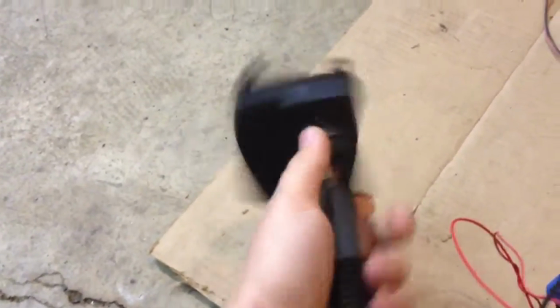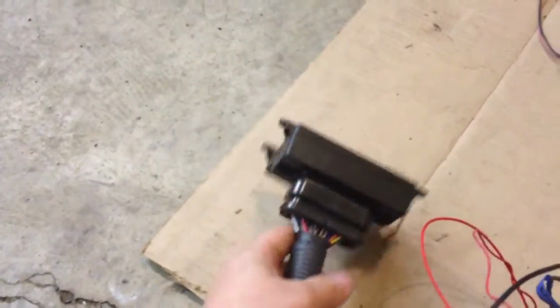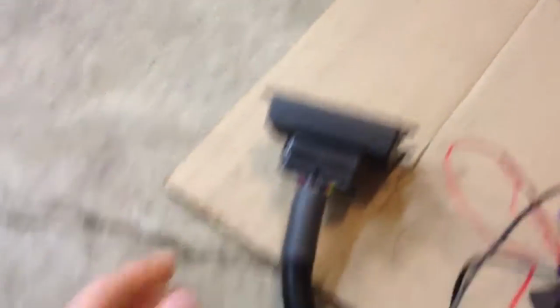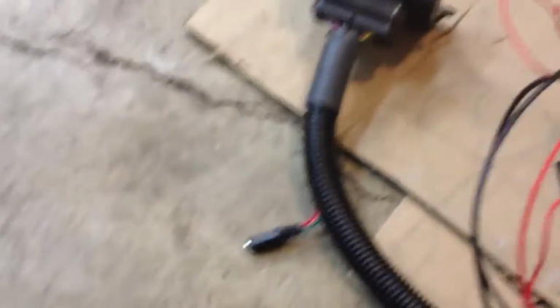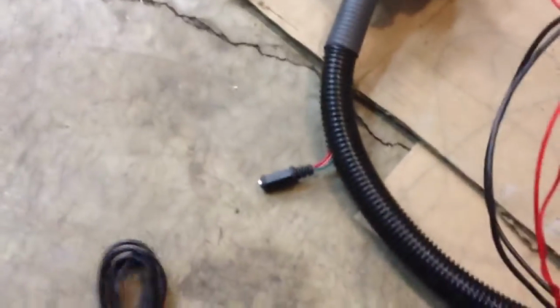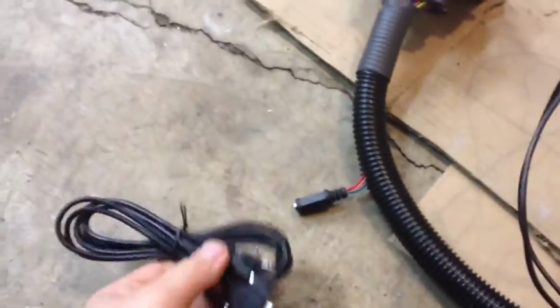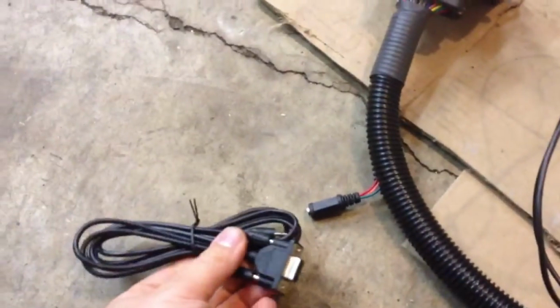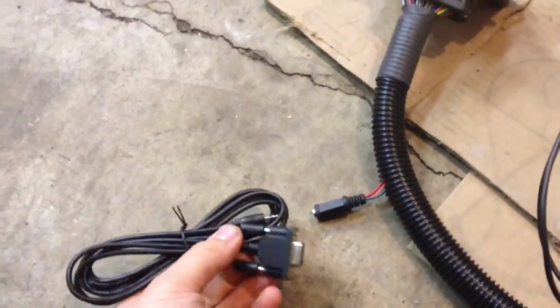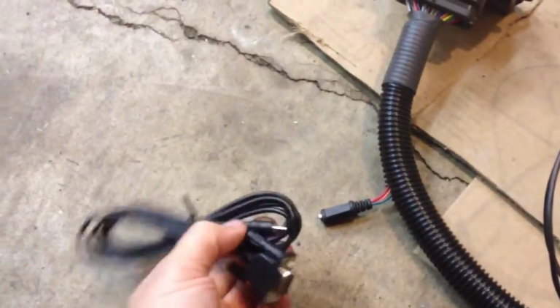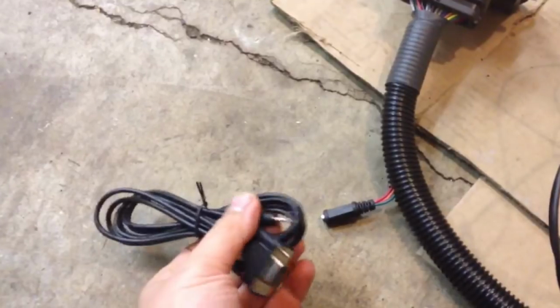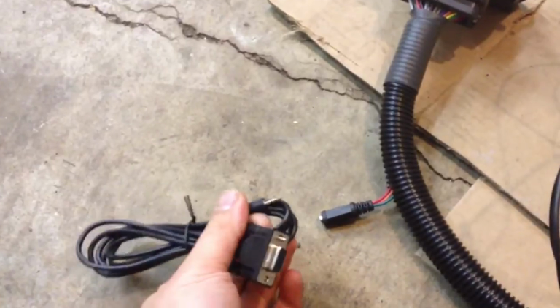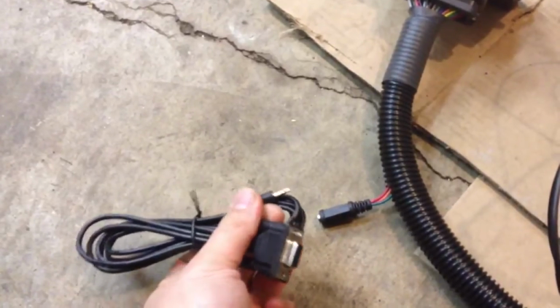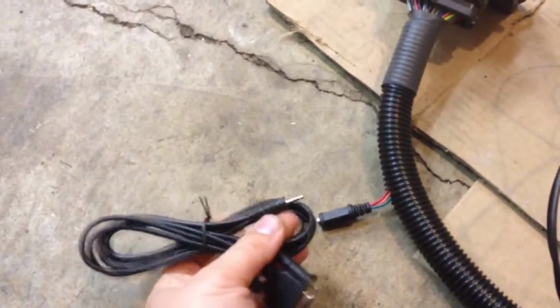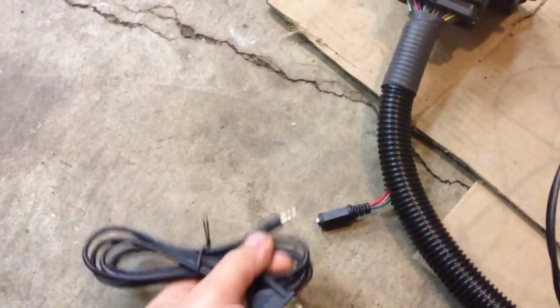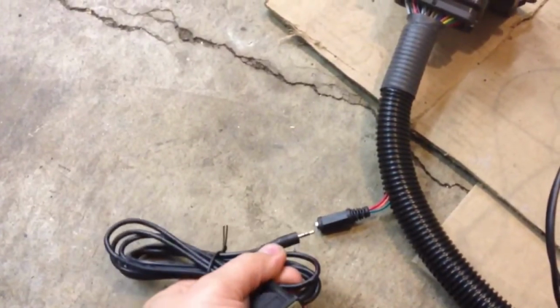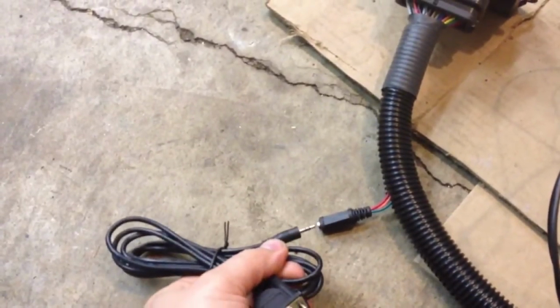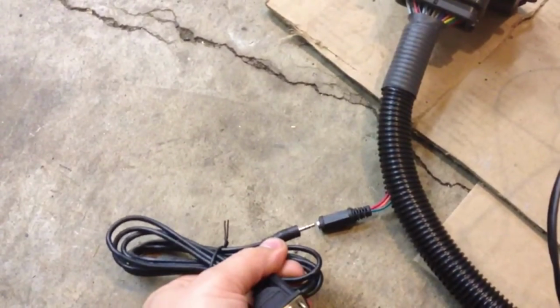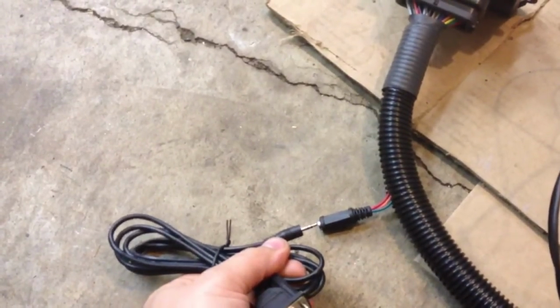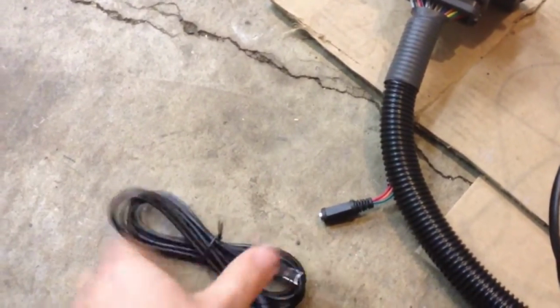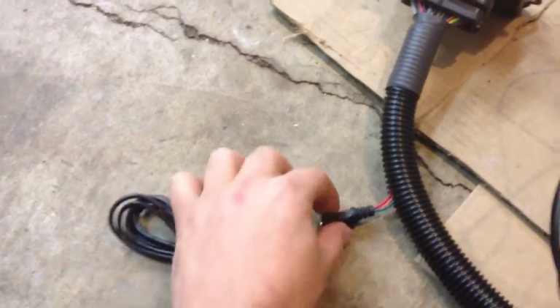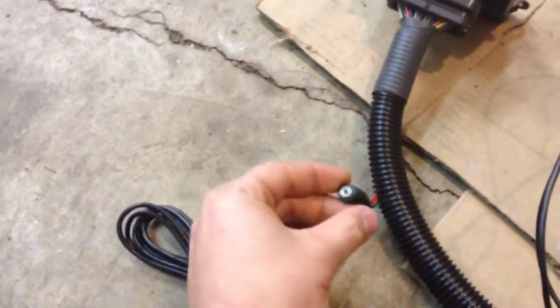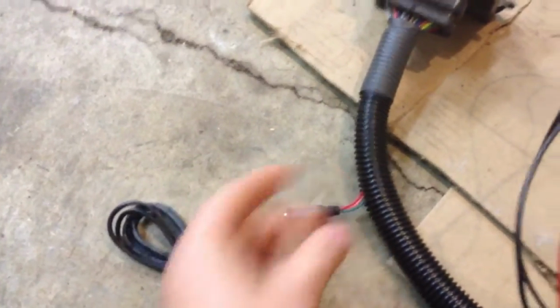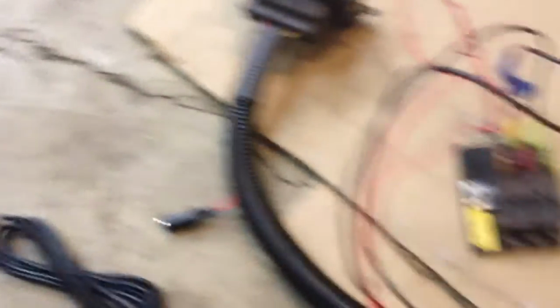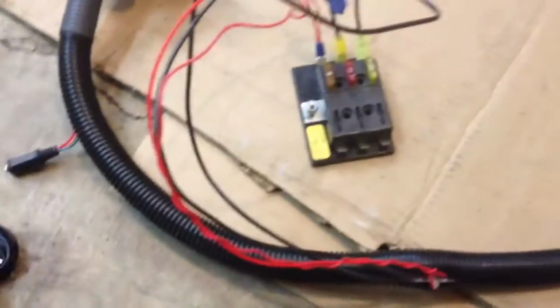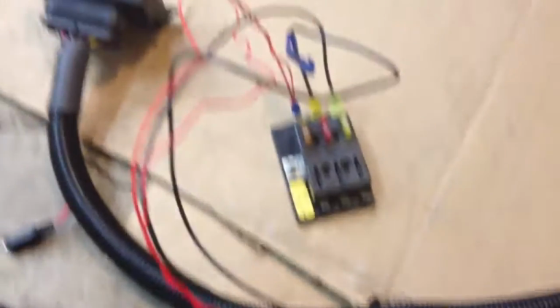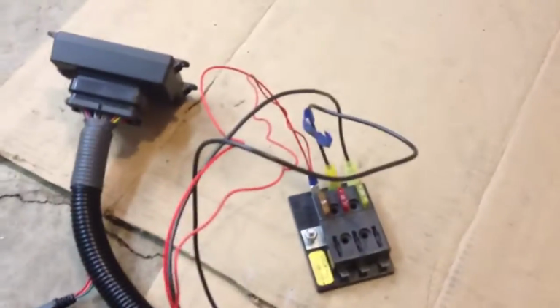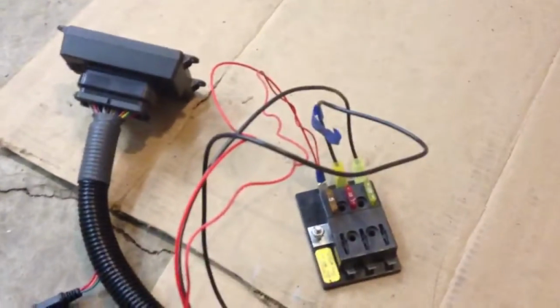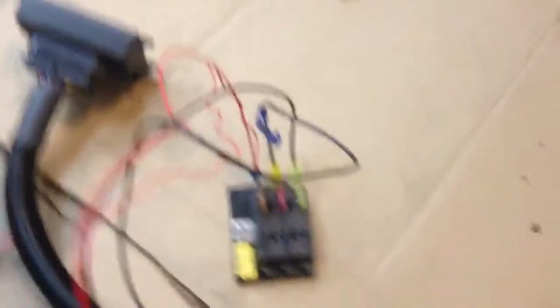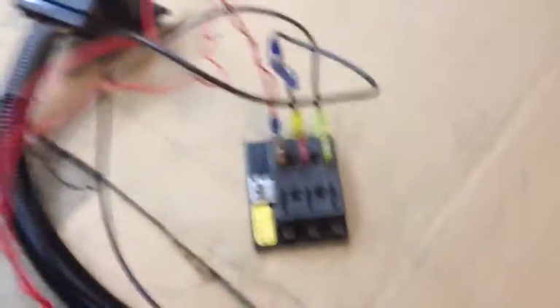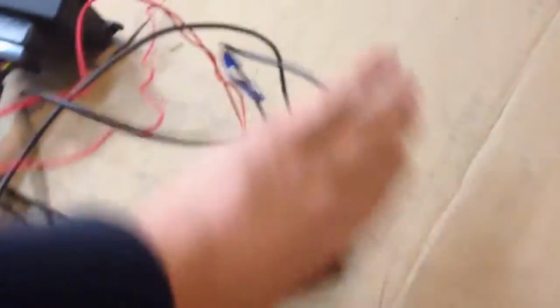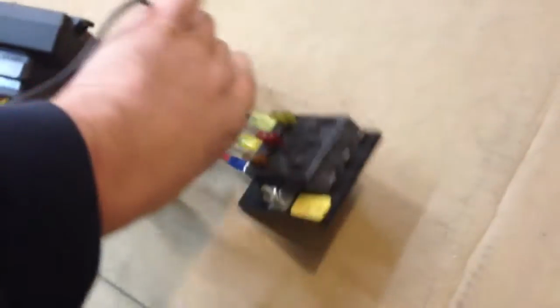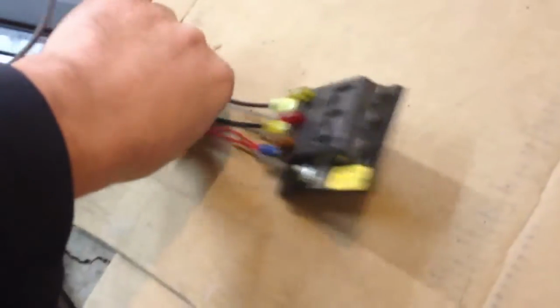It plugs into the harness. And here's your communications port — it actually uses a tiny little headphone 3.5mm jack. And then I have some power stuff going to a power fuse panel here.